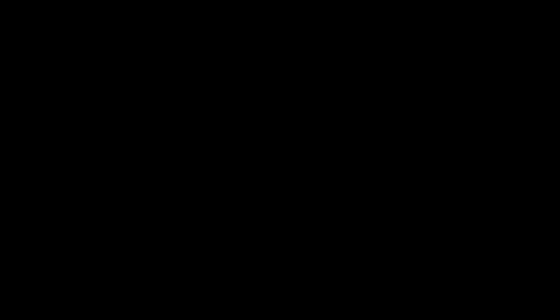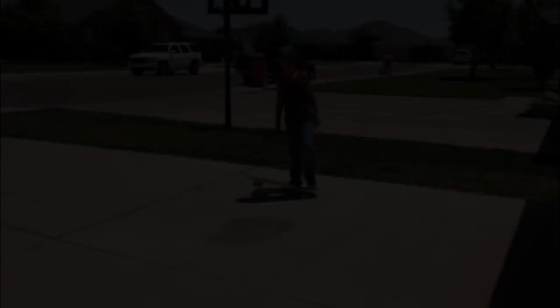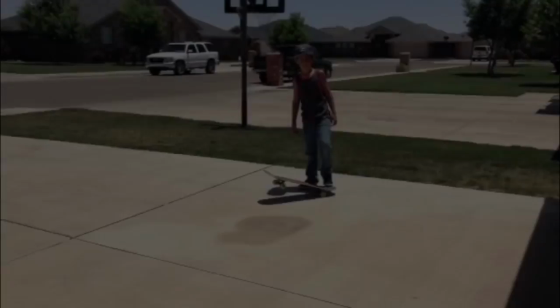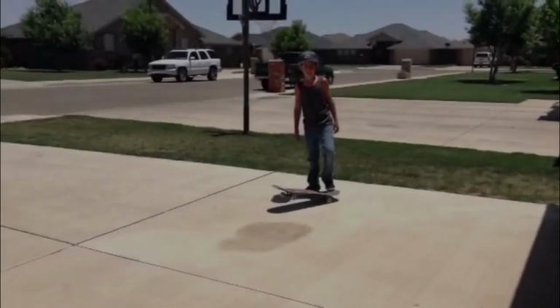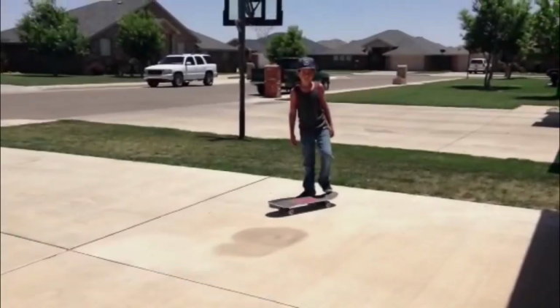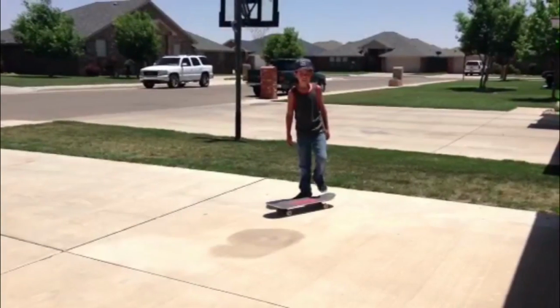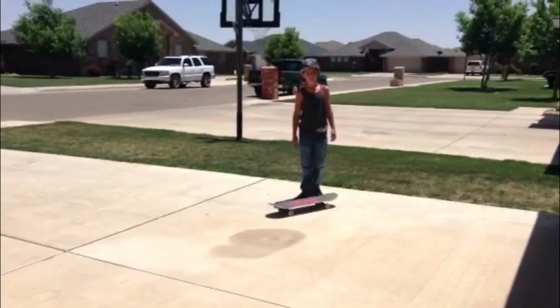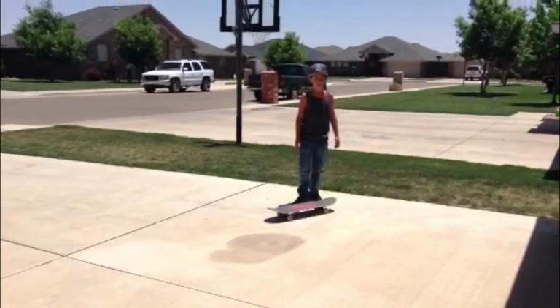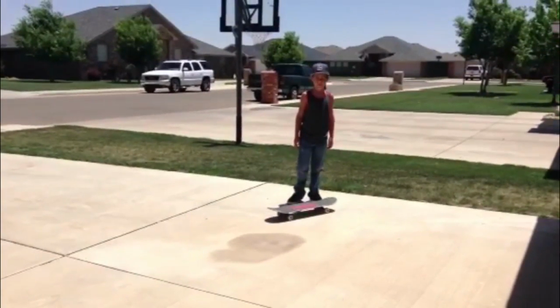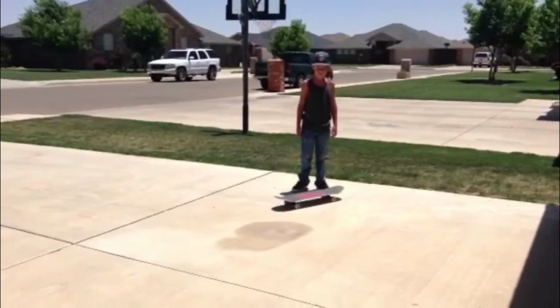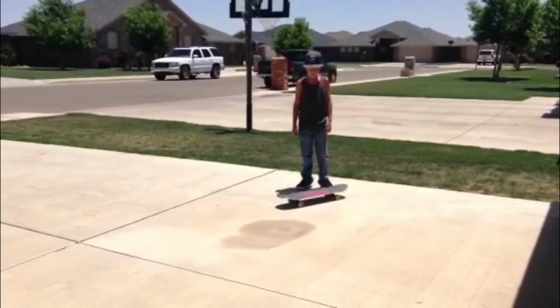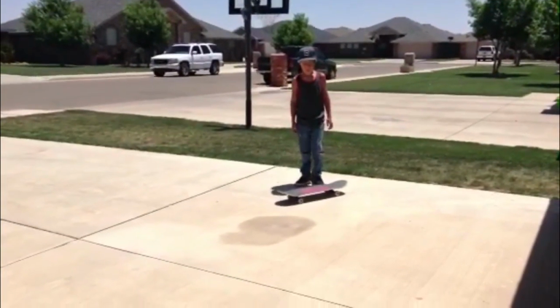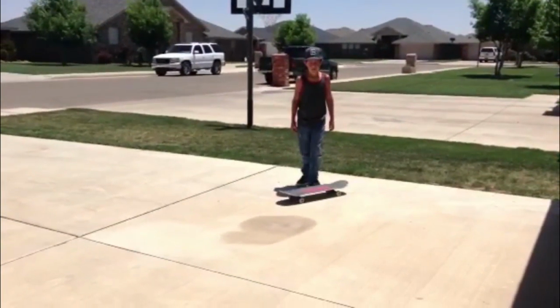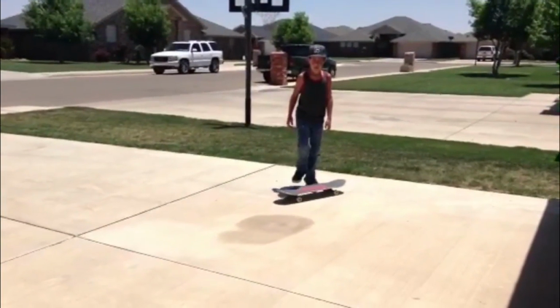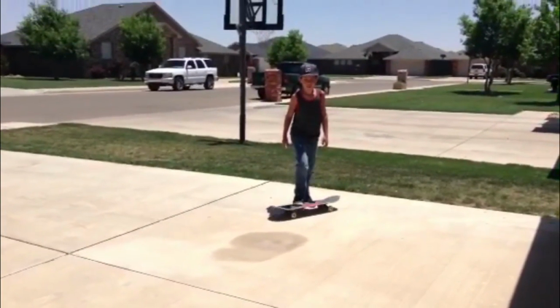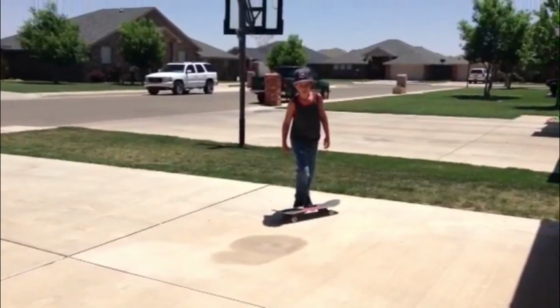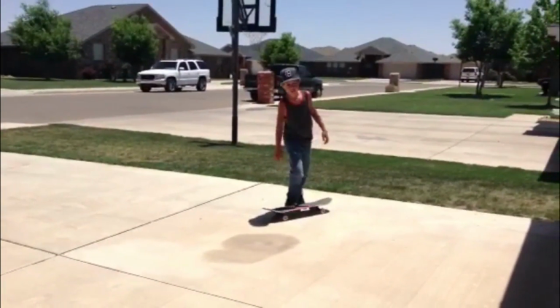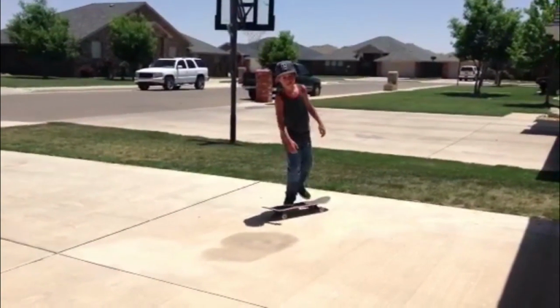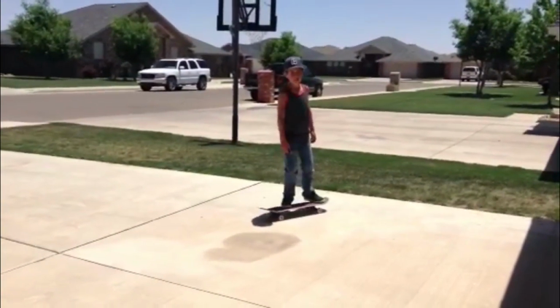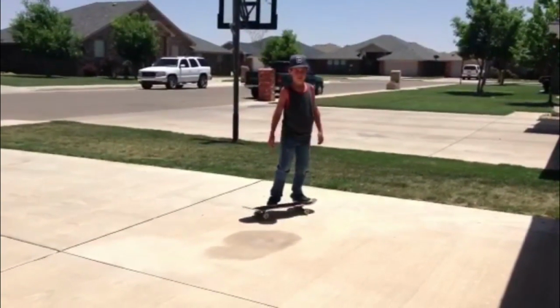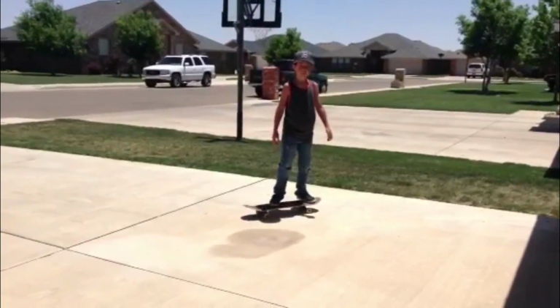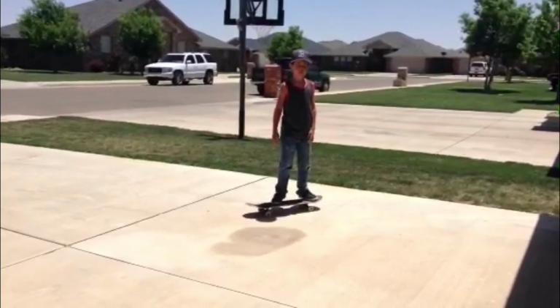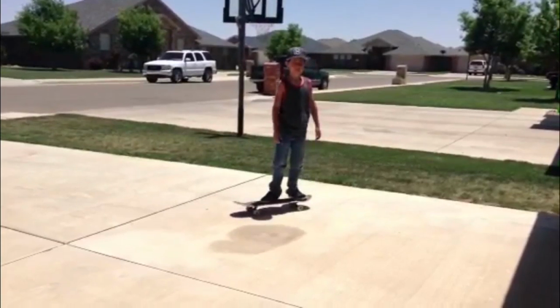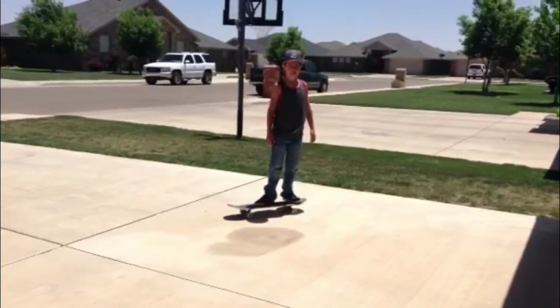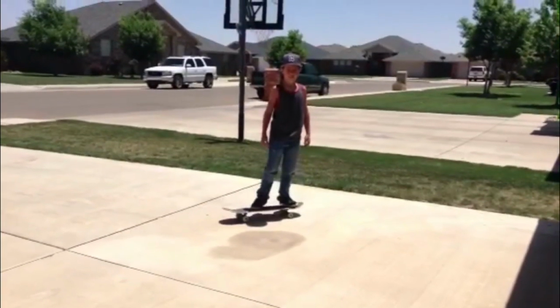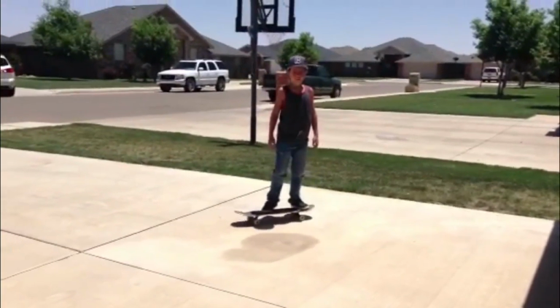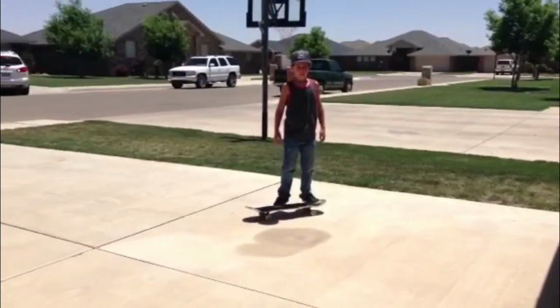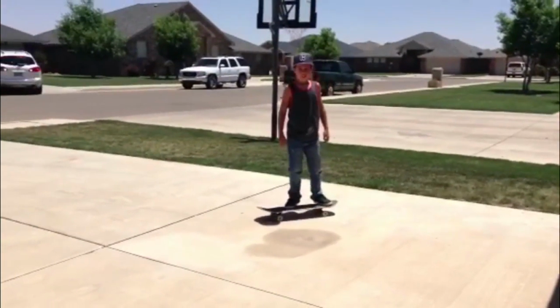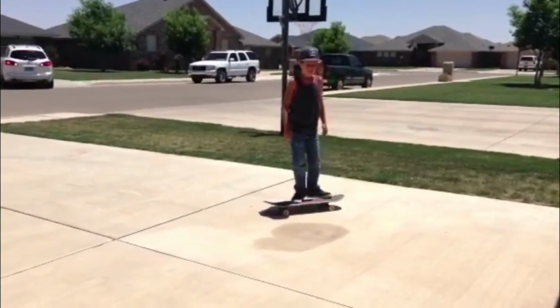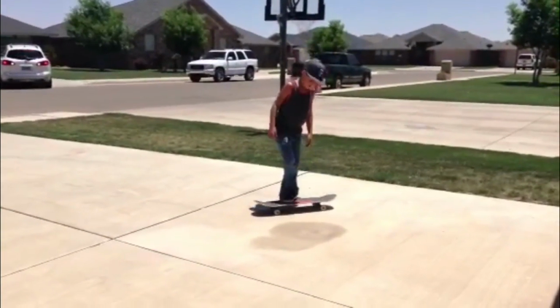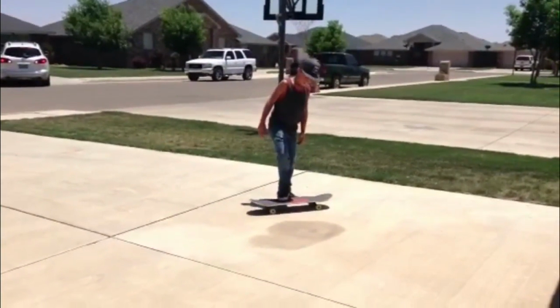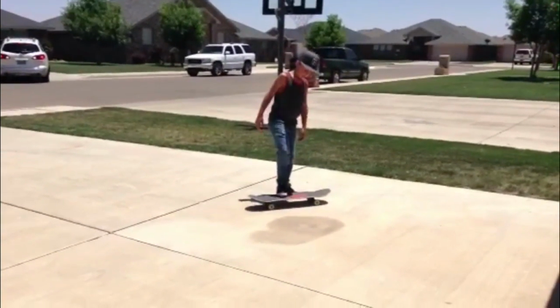Hey Aaron, I need help with my varial flips. I watched your skate support videos. Here's my Ollie.